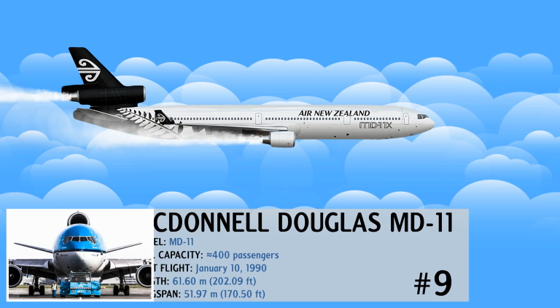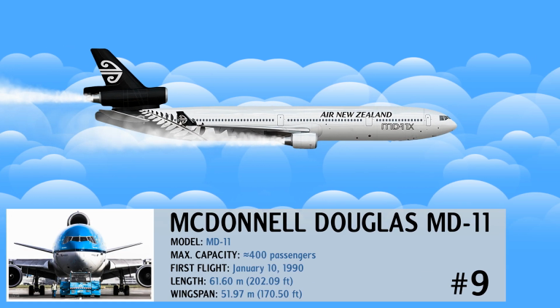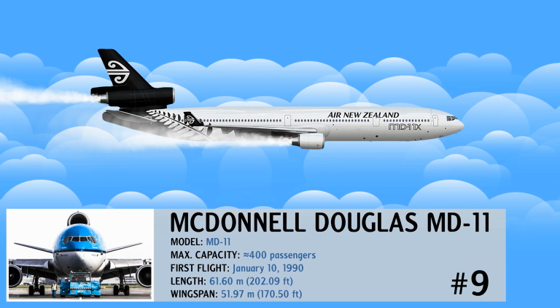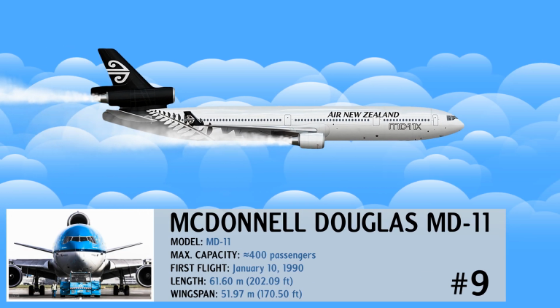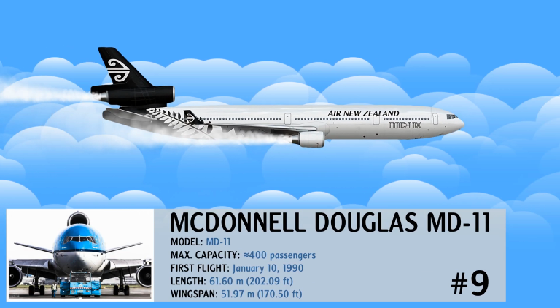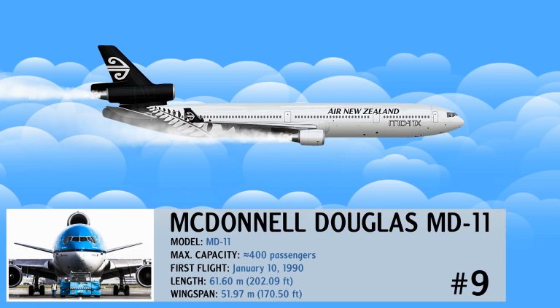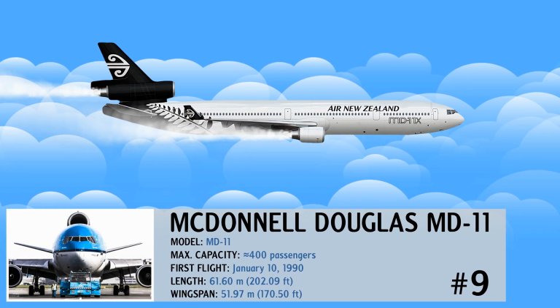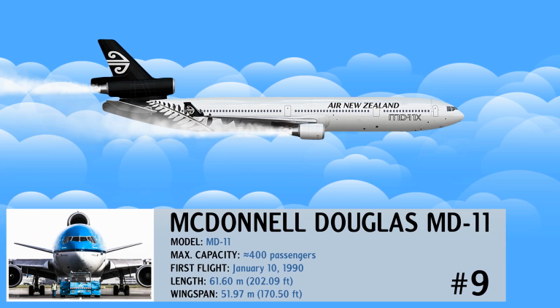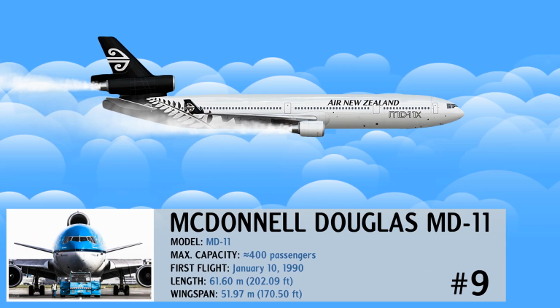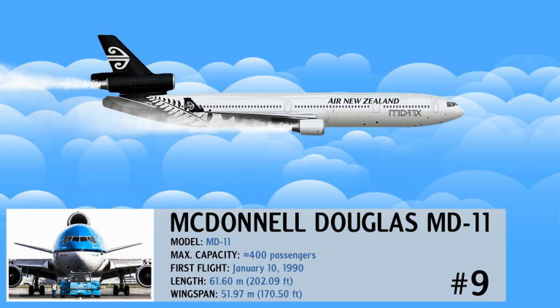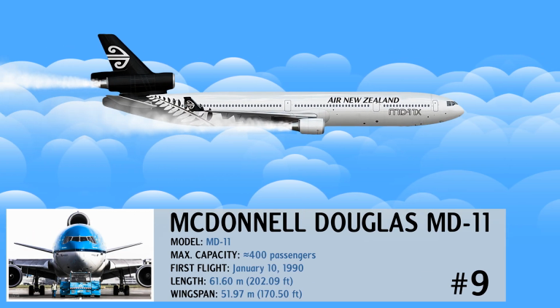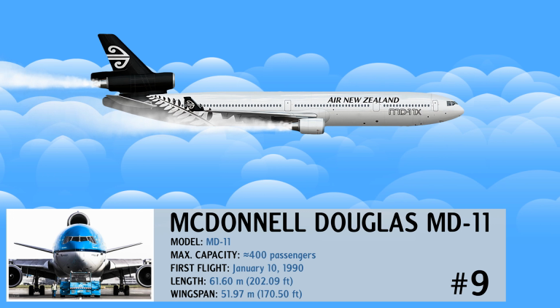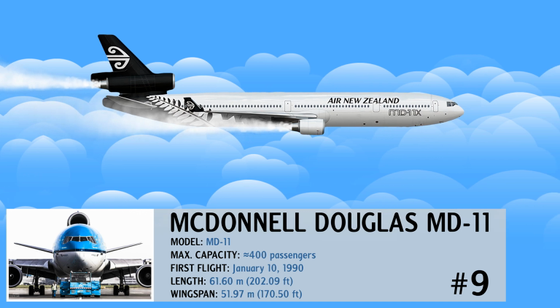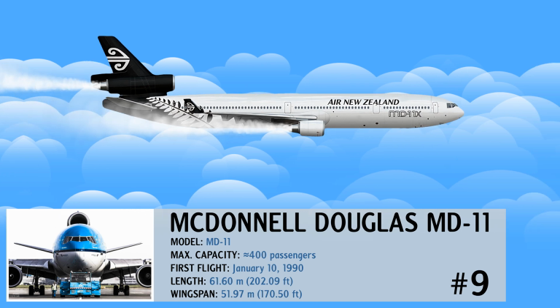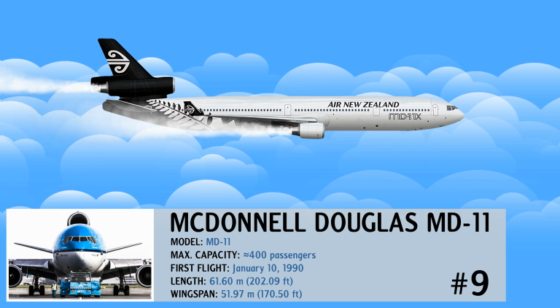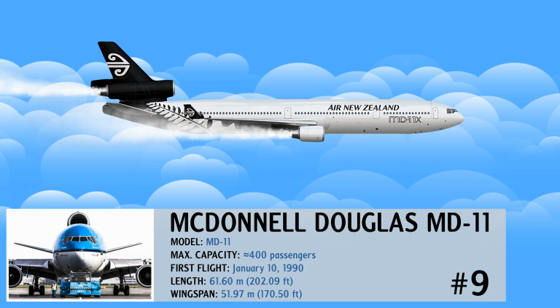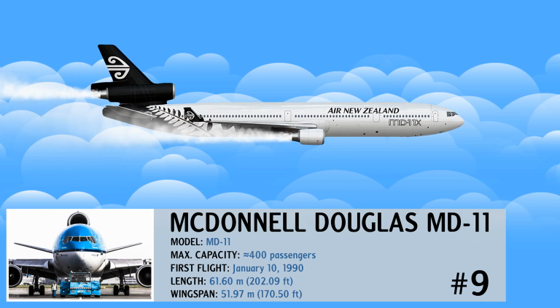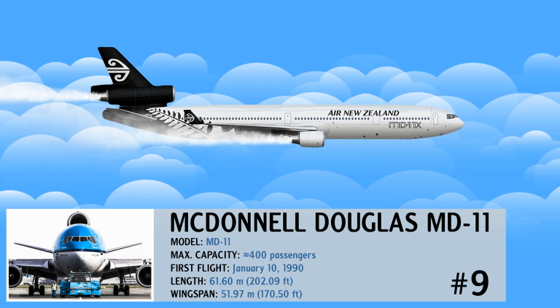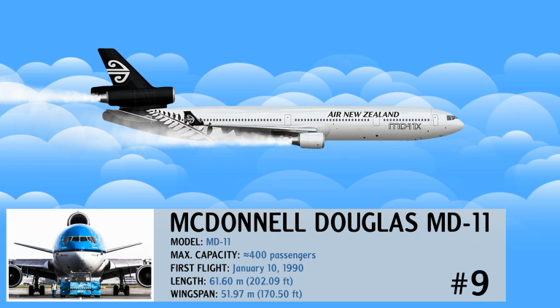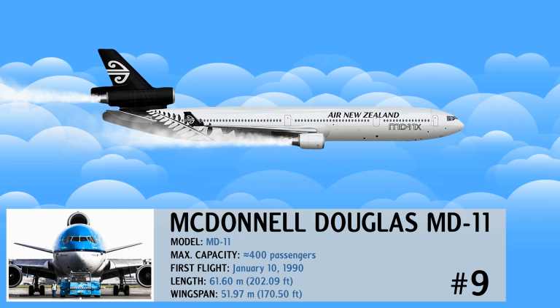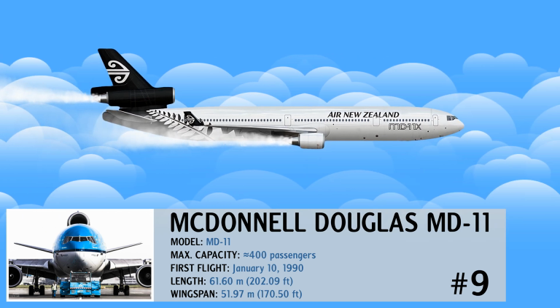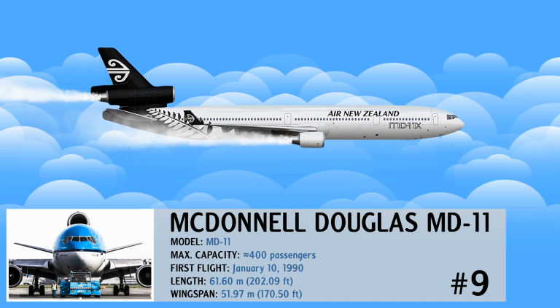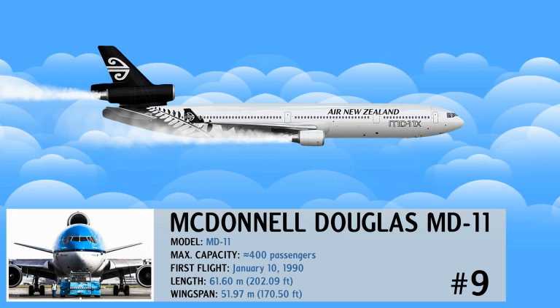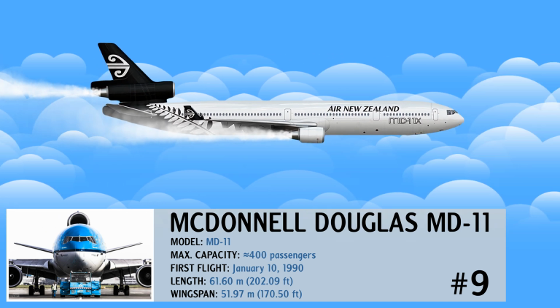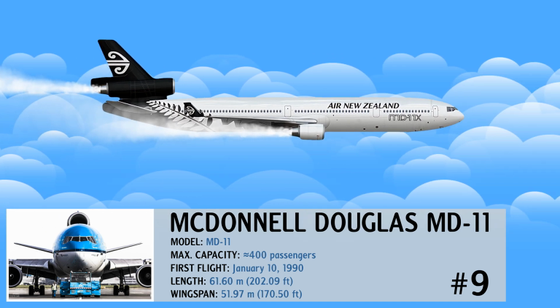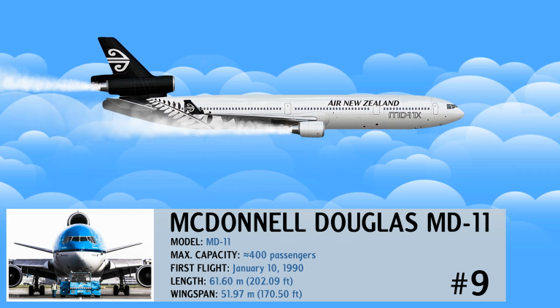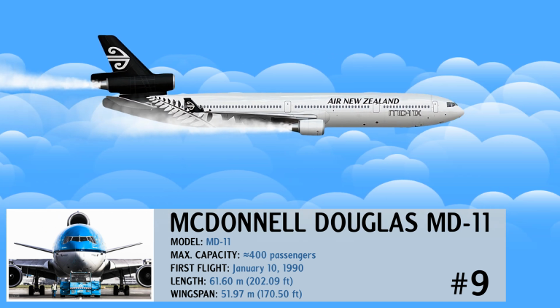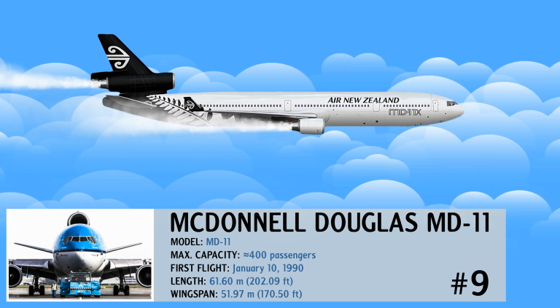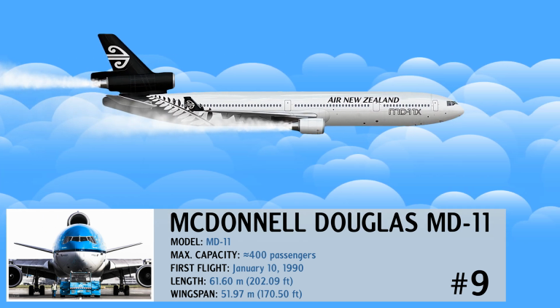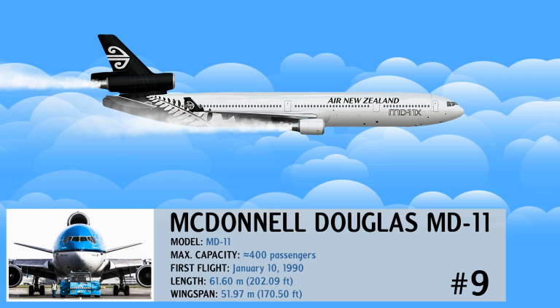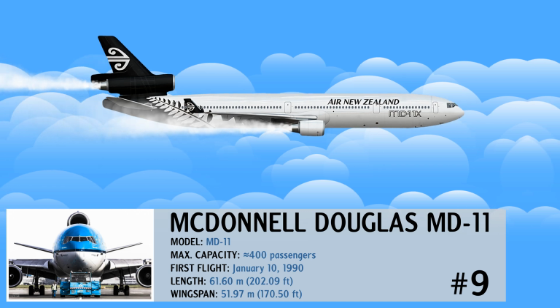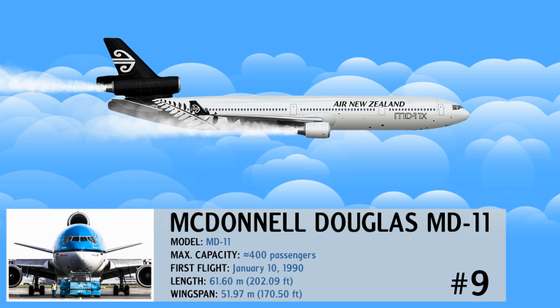The McDonnell Douglas MD-11 was one of the most visually striking aircraft of its time. Its distinctive three-engine configuration helped it to stand out wherever it flew.